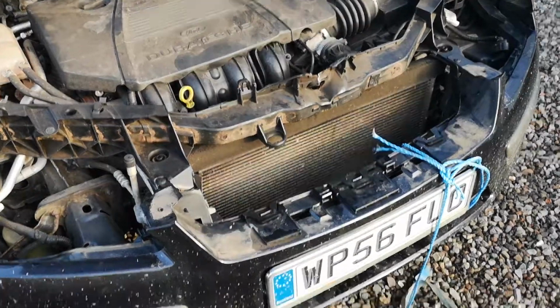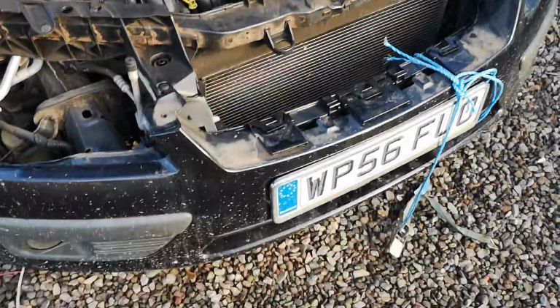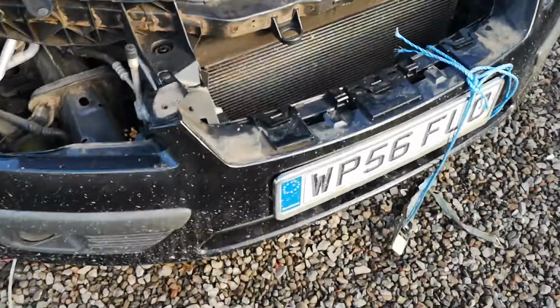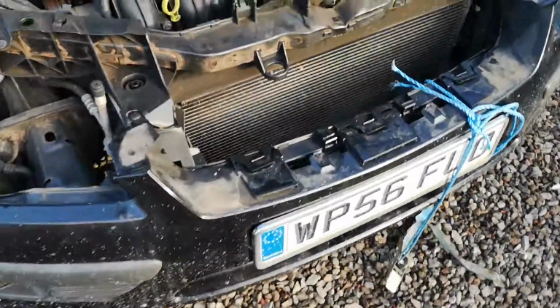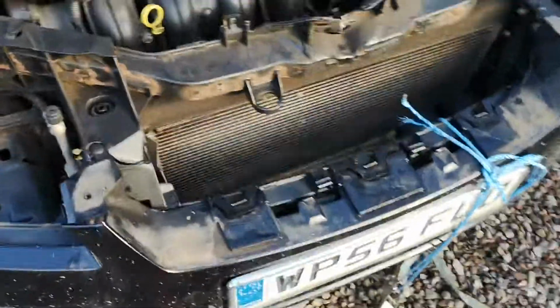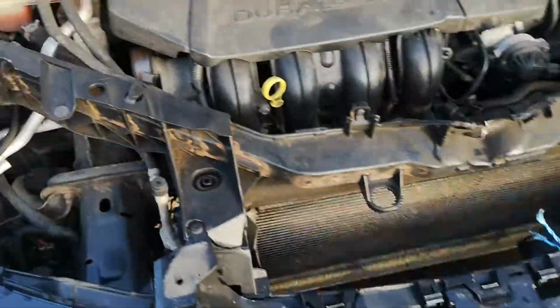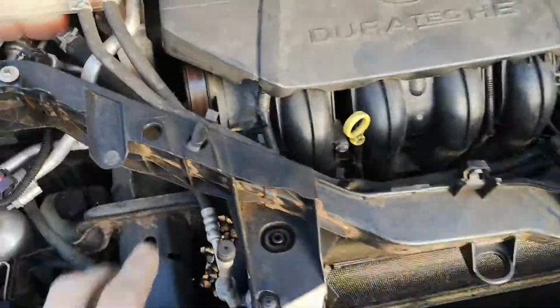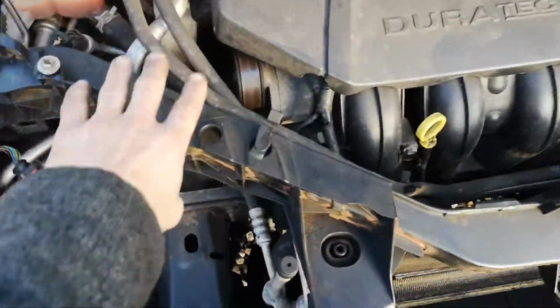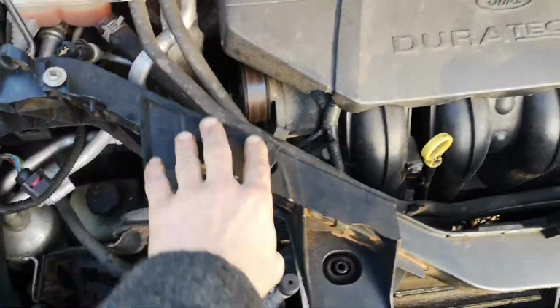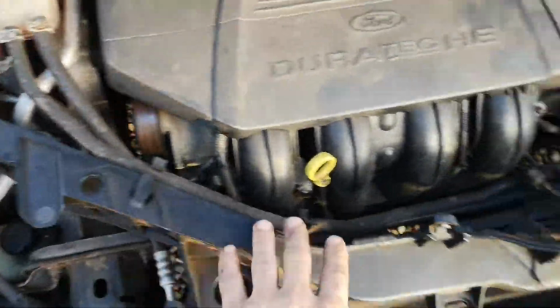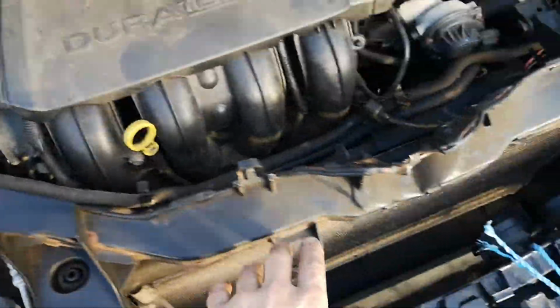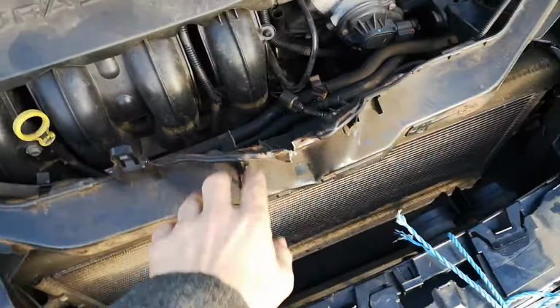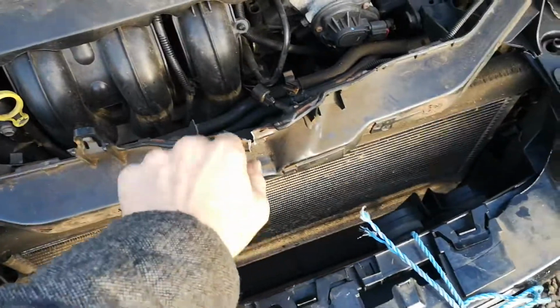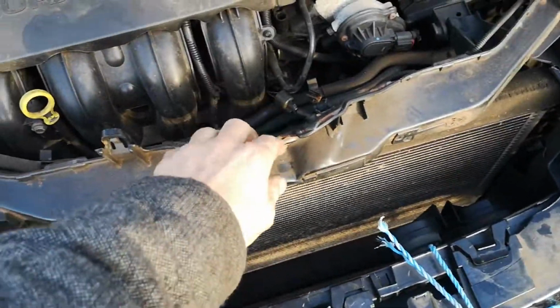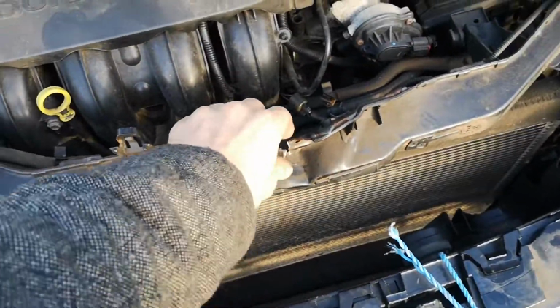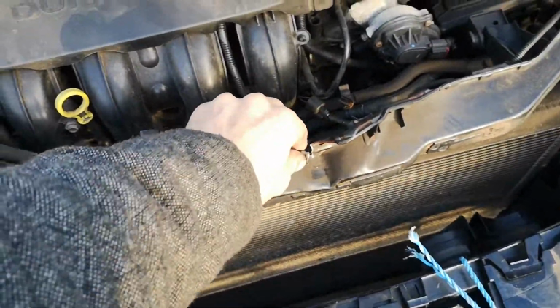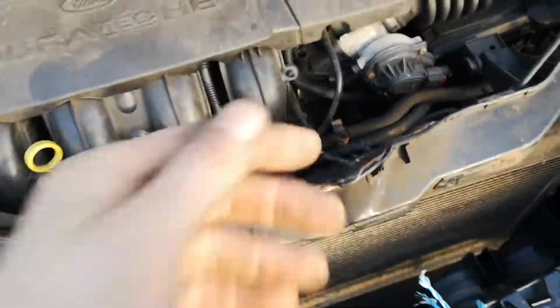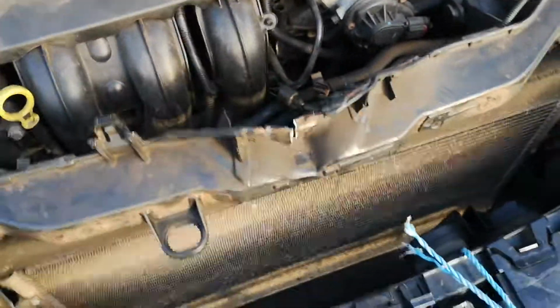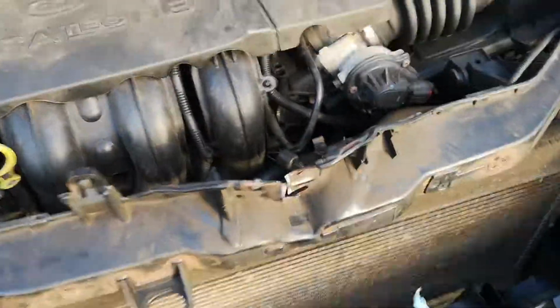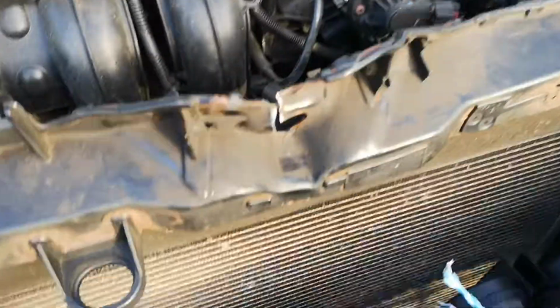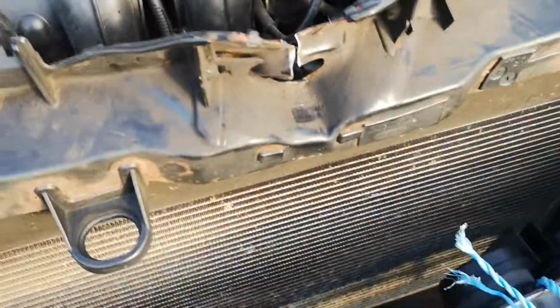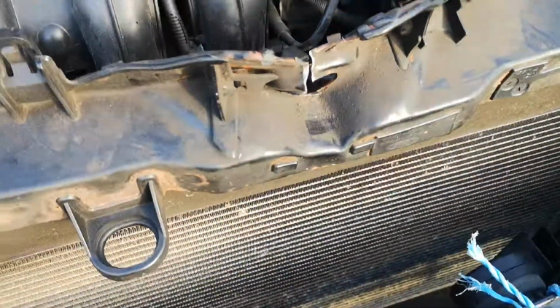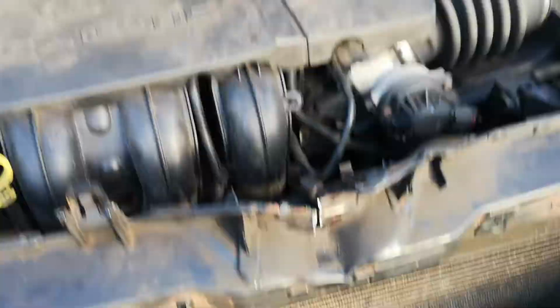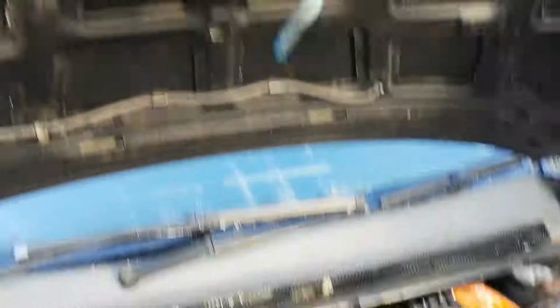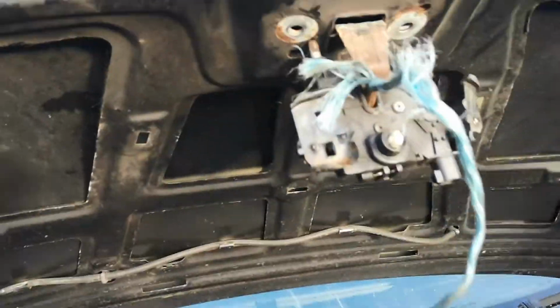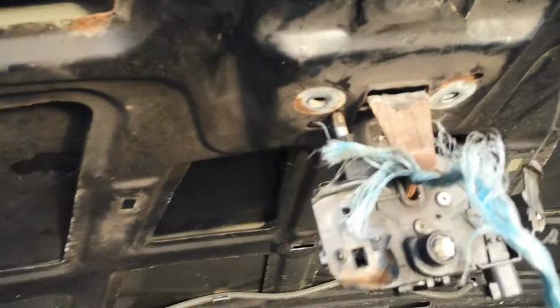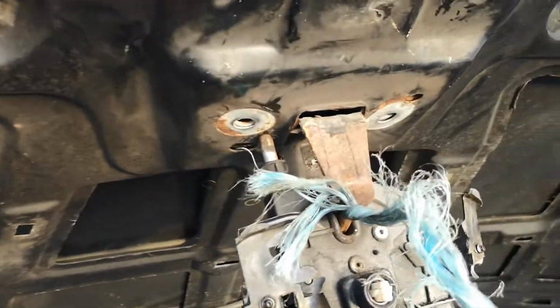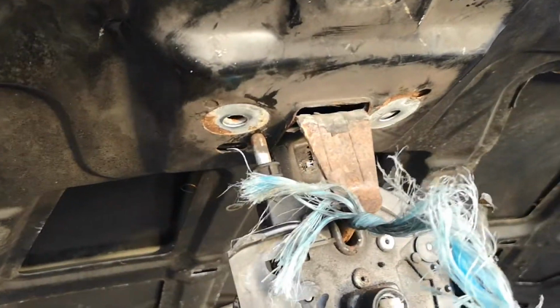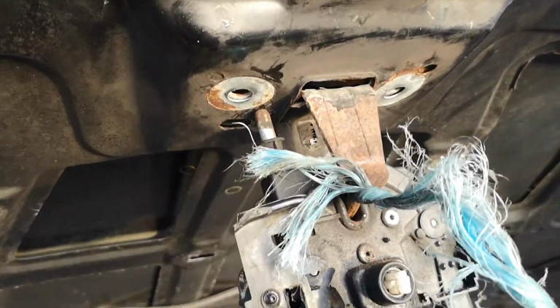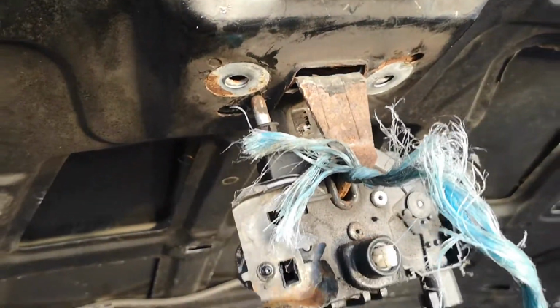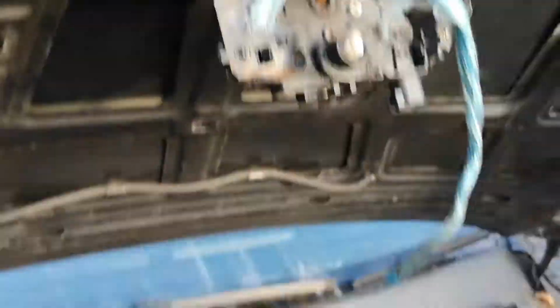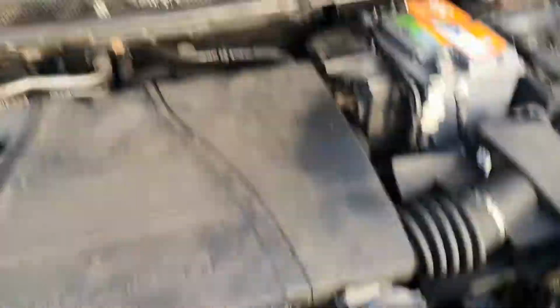Right, today I'm changing the slam pan on a 2006 Ford Focus. You can see the lock's been broke out and they're still hanging on to the bonnet.